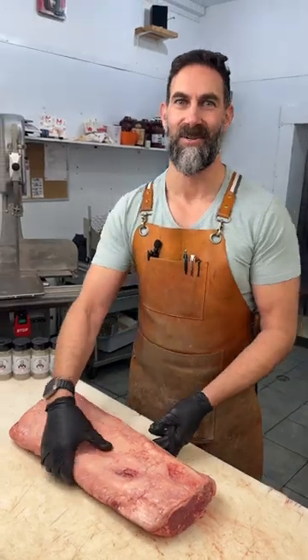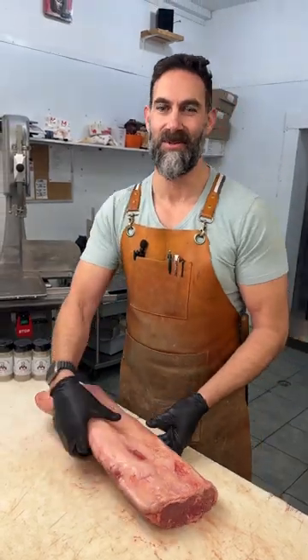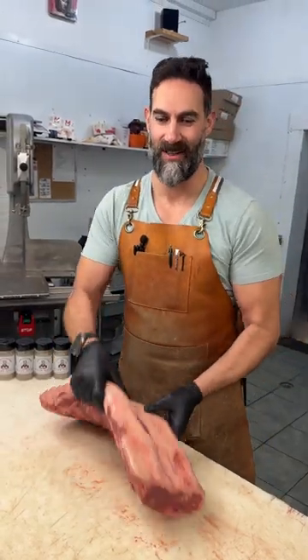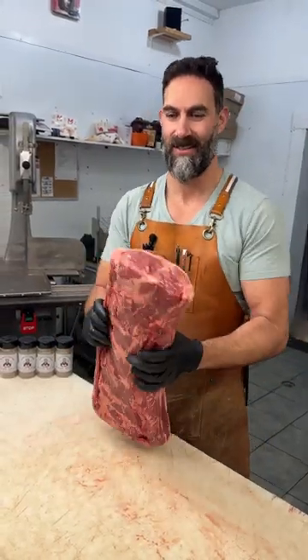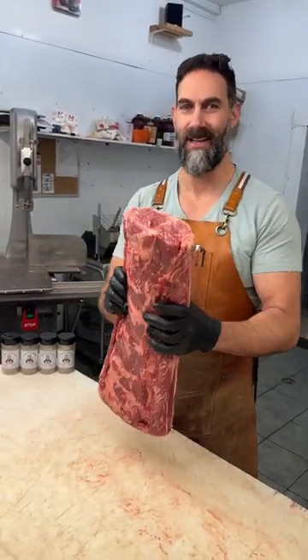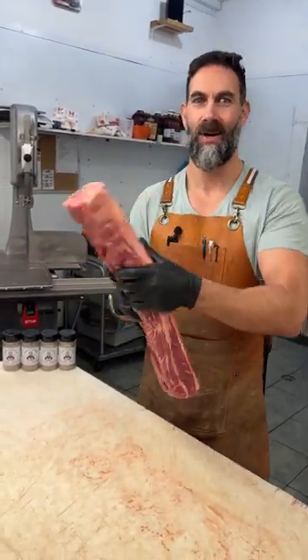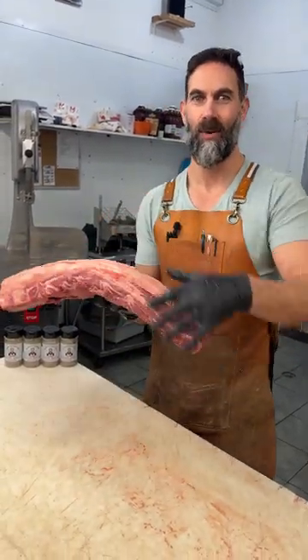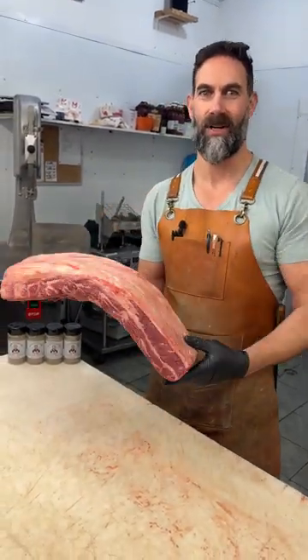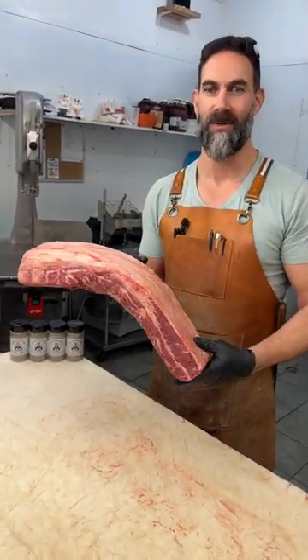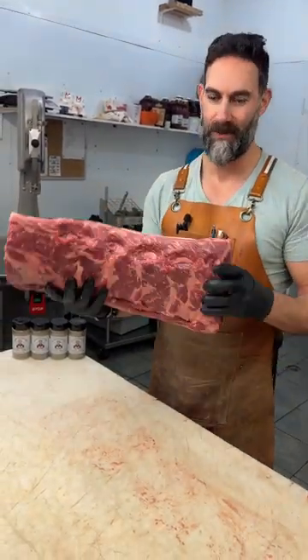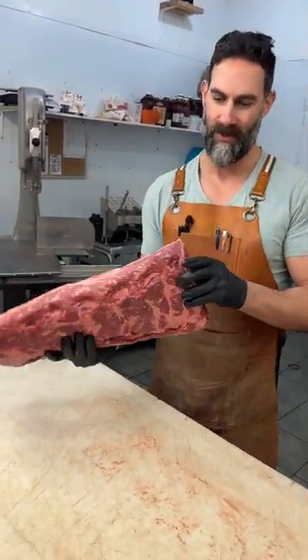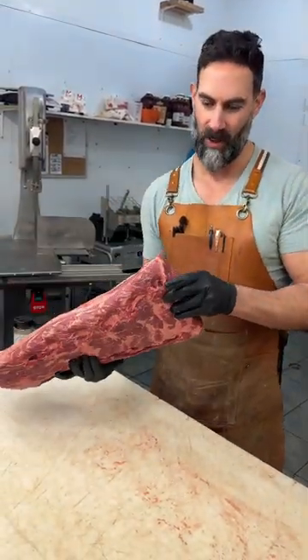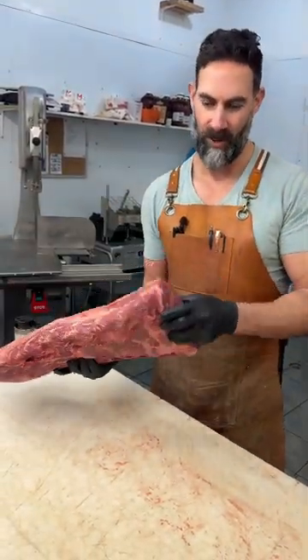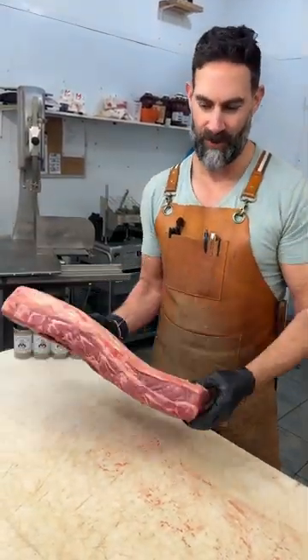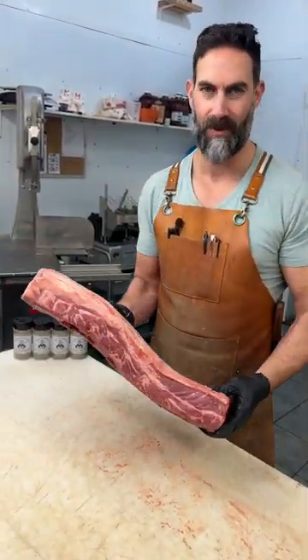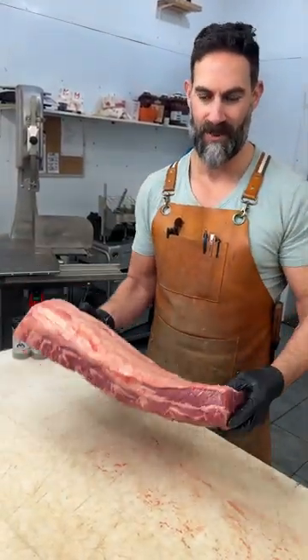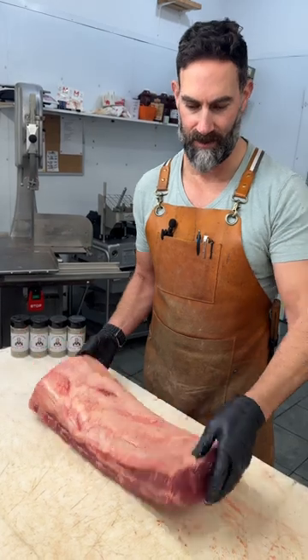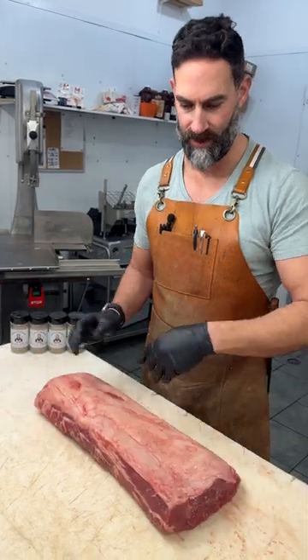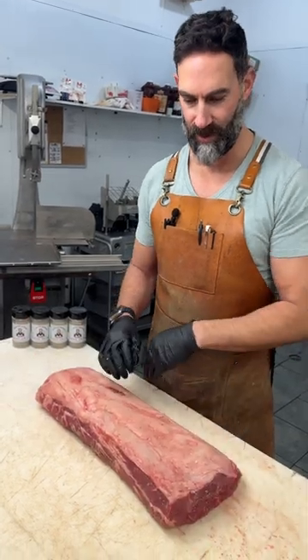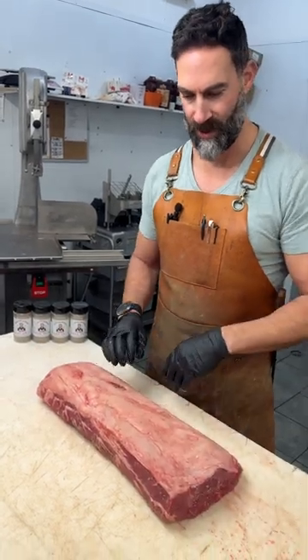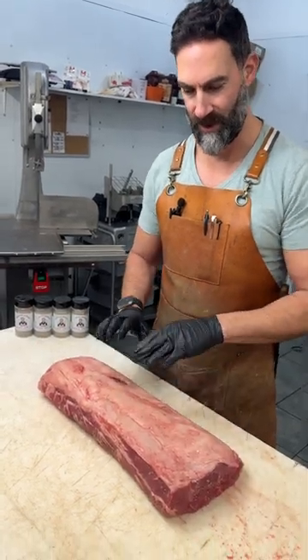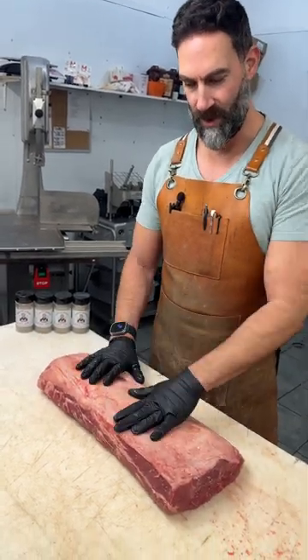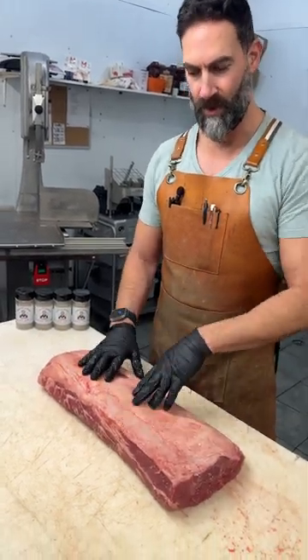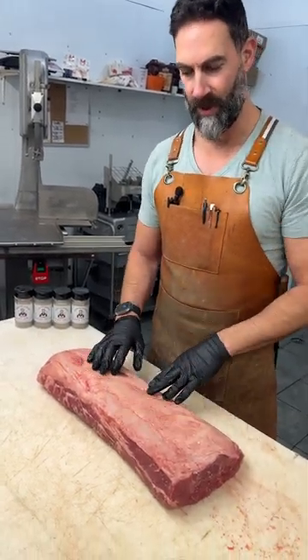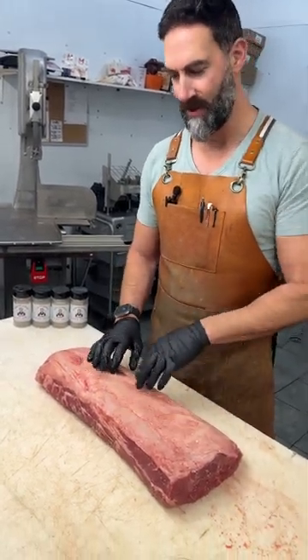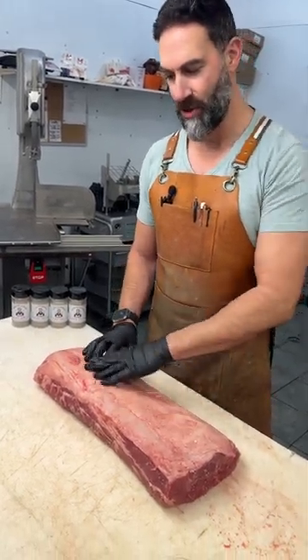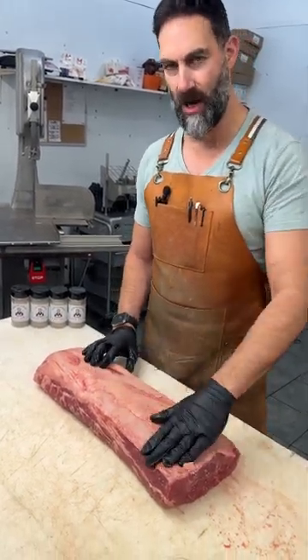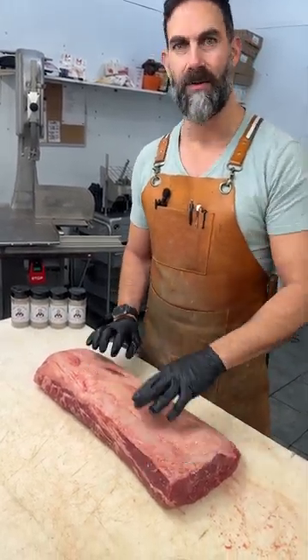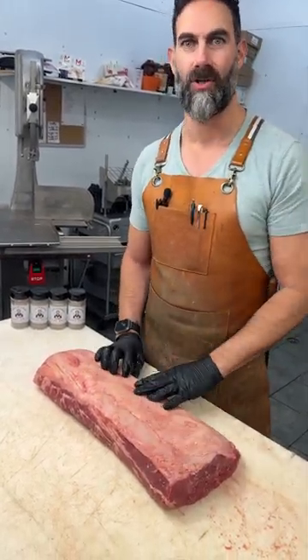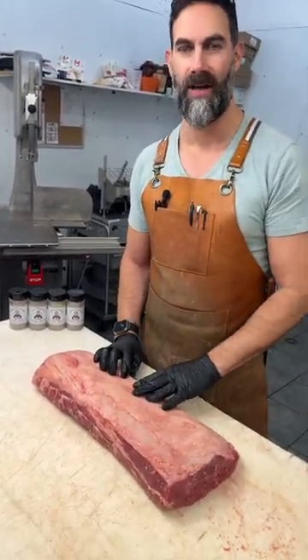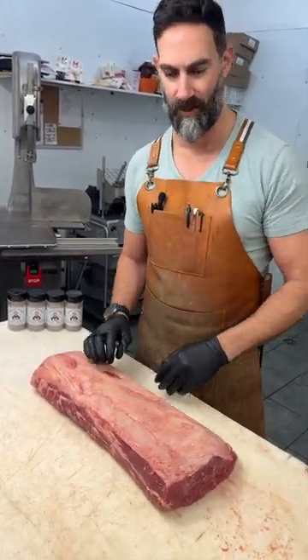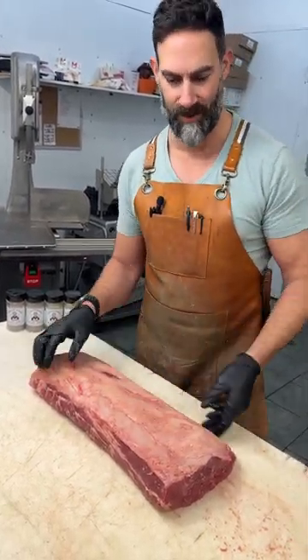Welcome to Doomichelle. Today we're going to cut up a strip loin. We've got a beautiful AAA New York strip. We're going to take the chain off and I'm going to show you how to cut it properly.